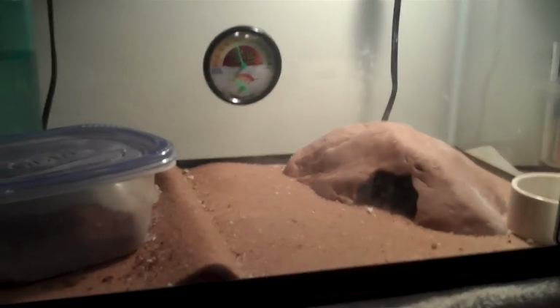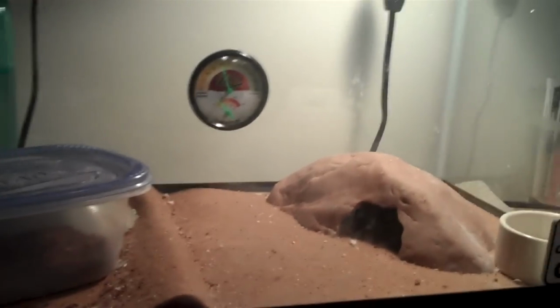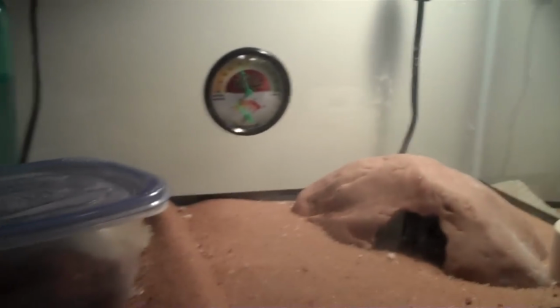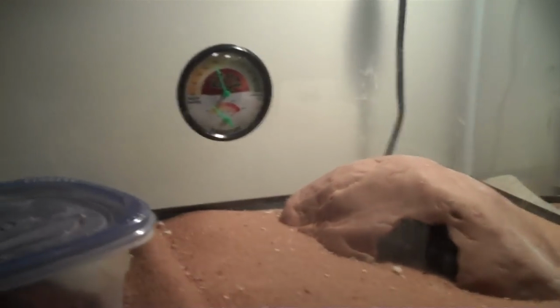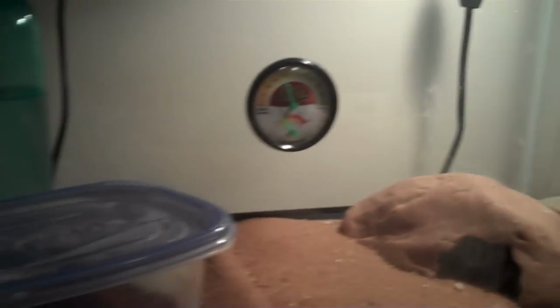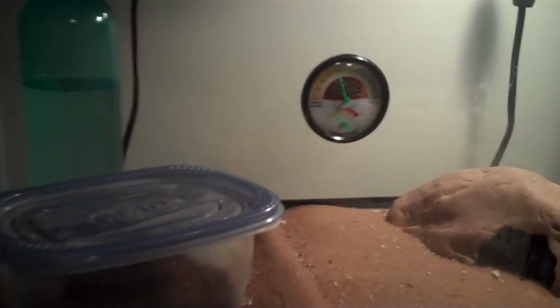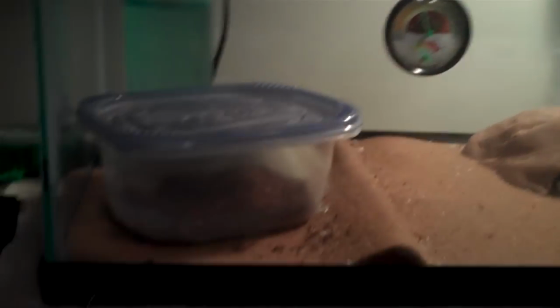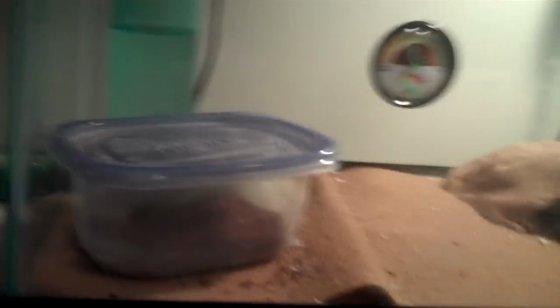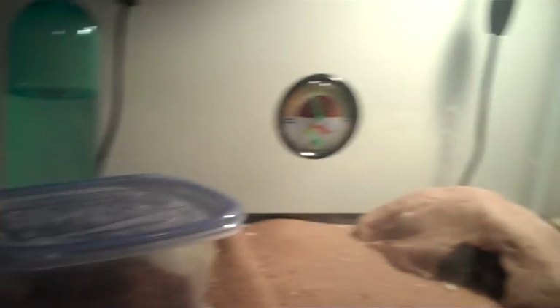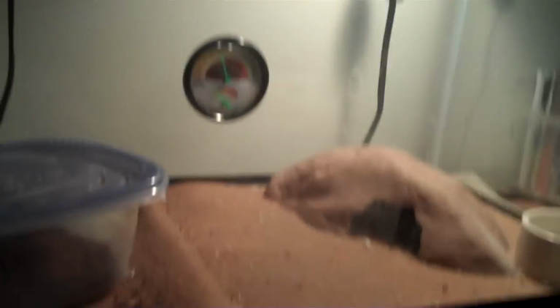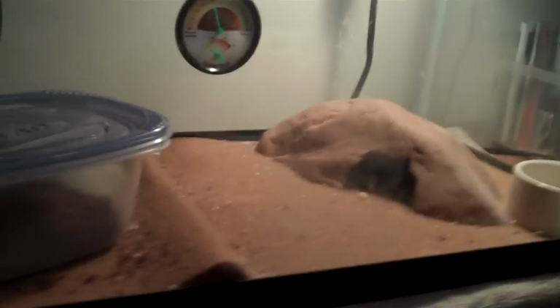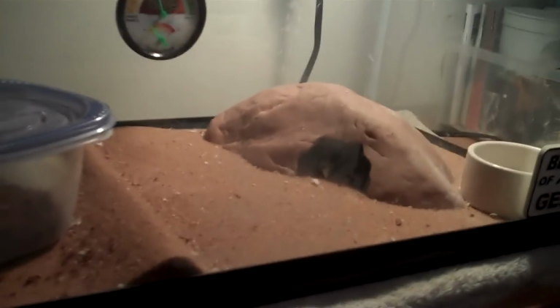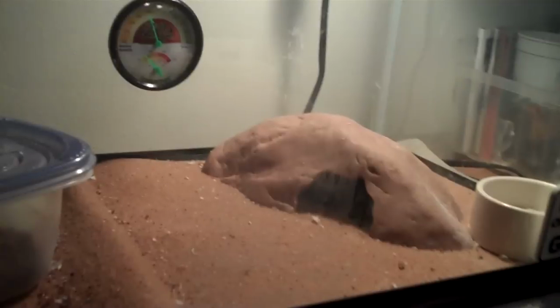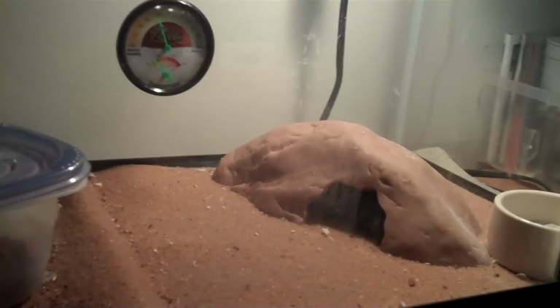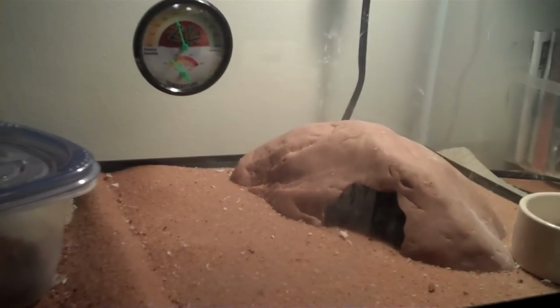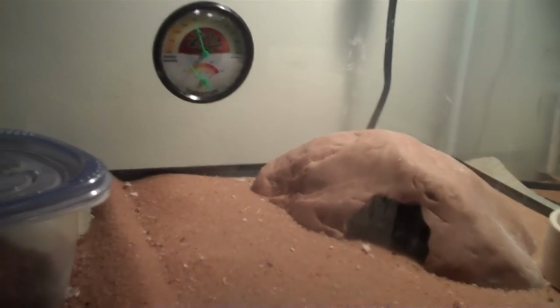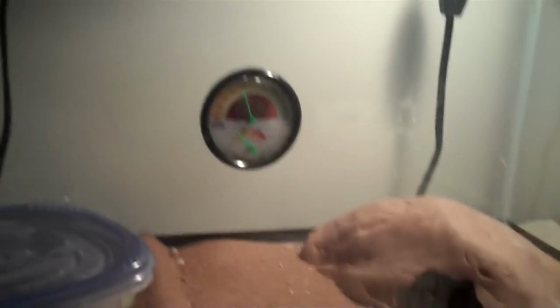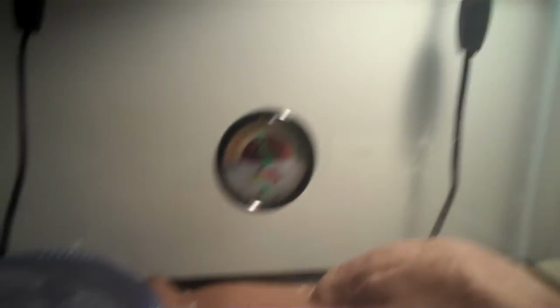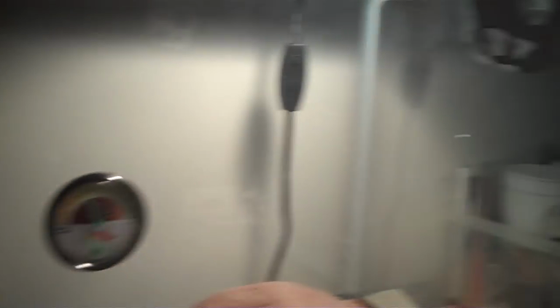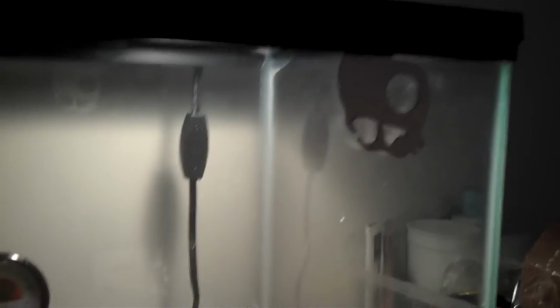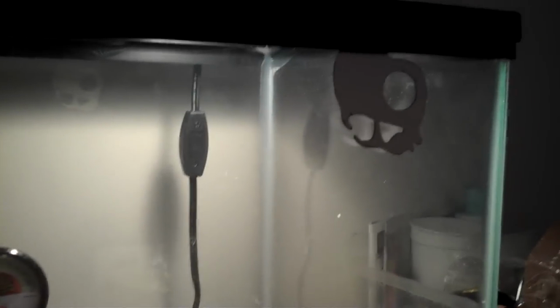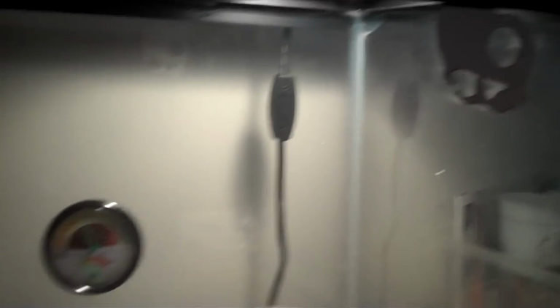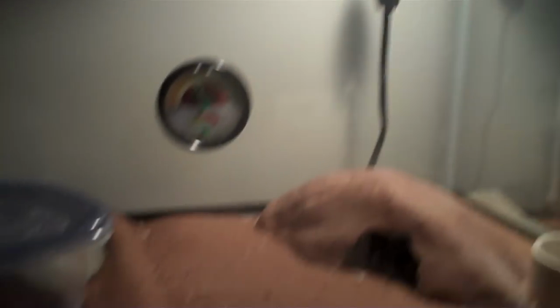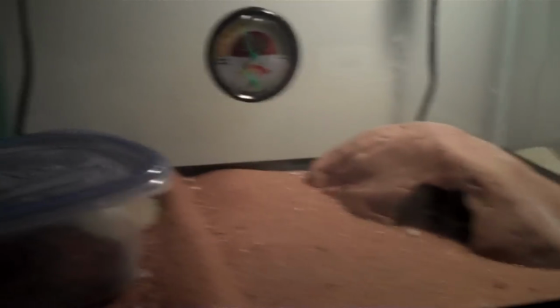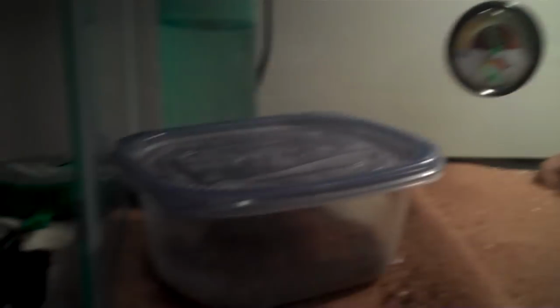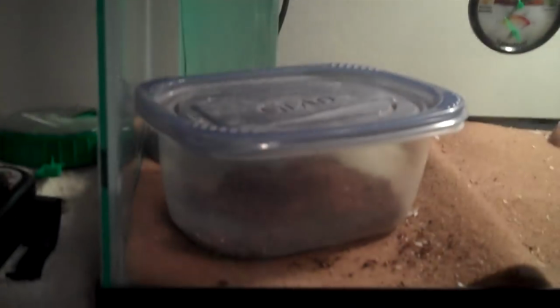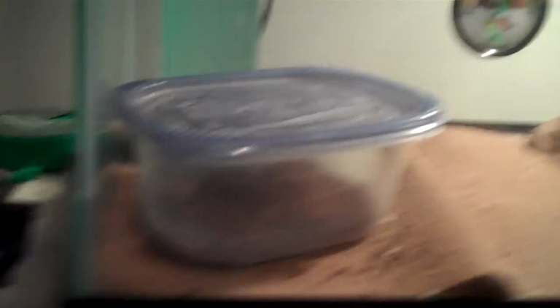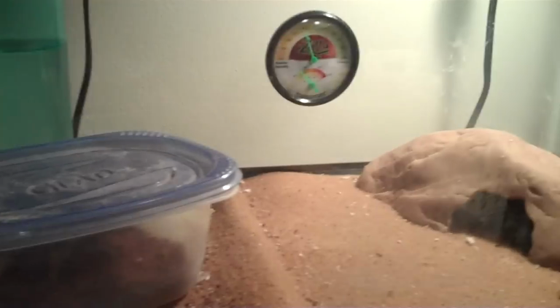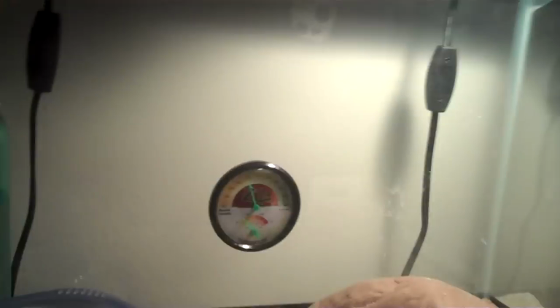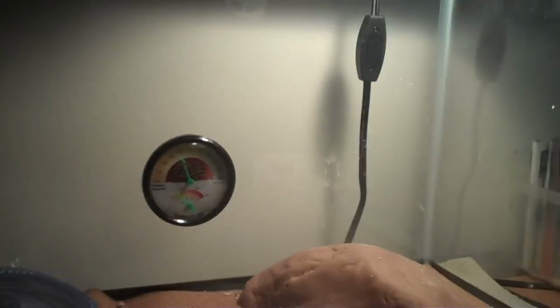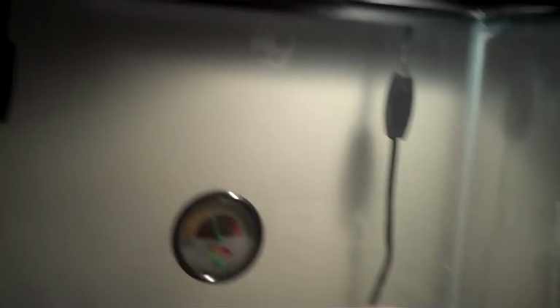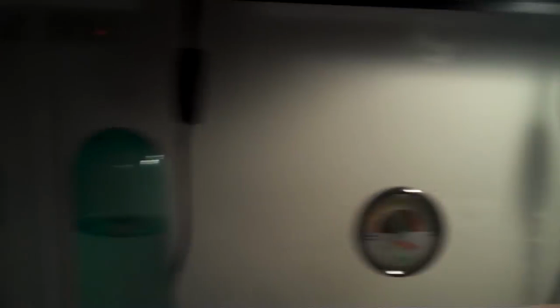Hey guys, this is New Orleans, and this is my entry video for the exotic animal contest. I'm going to be entering Sunburst, my leopard gecko. I just talk weird.